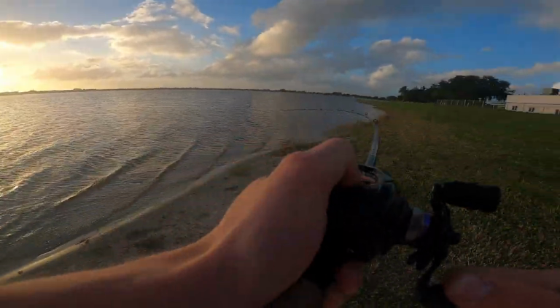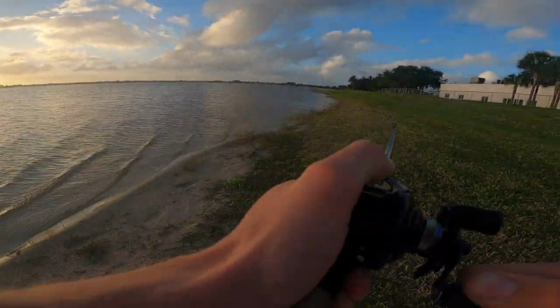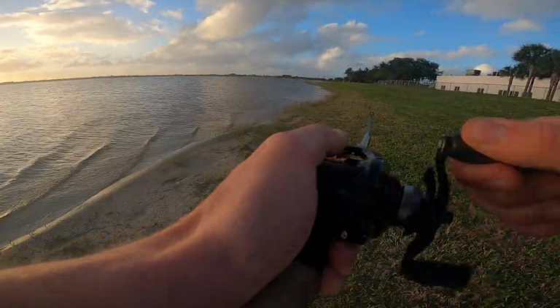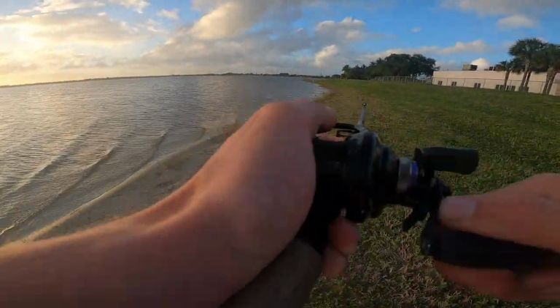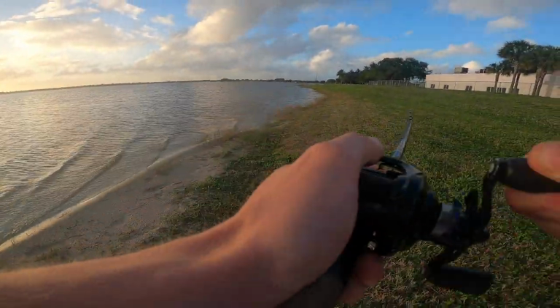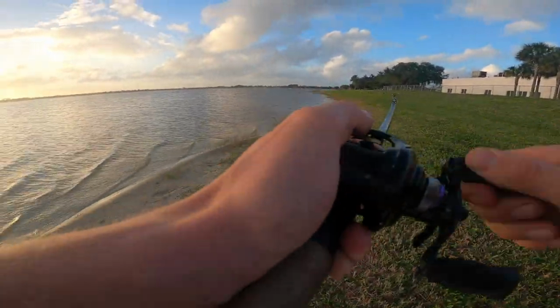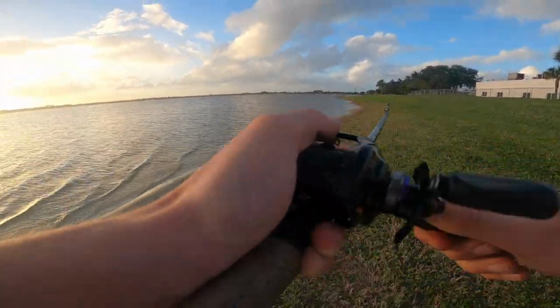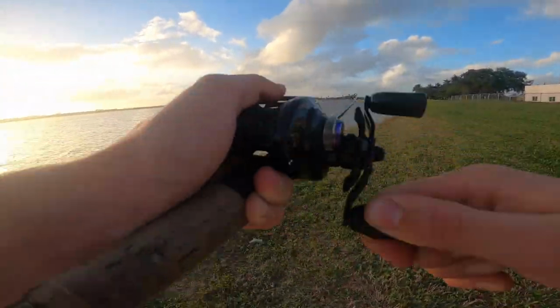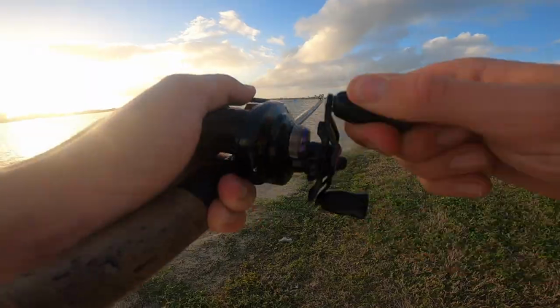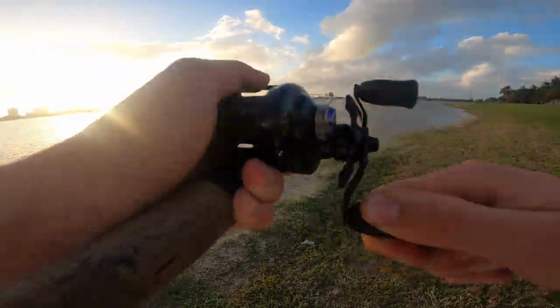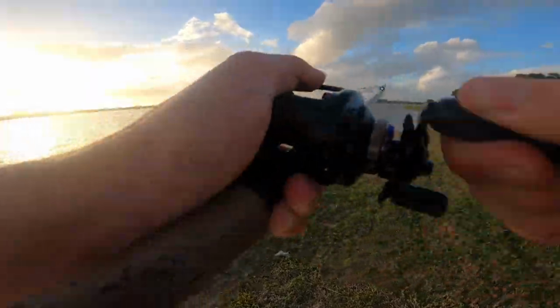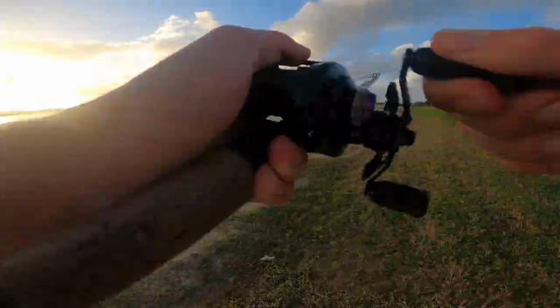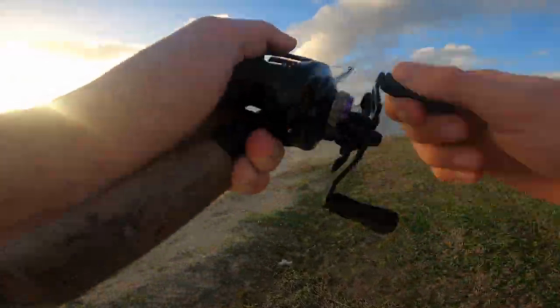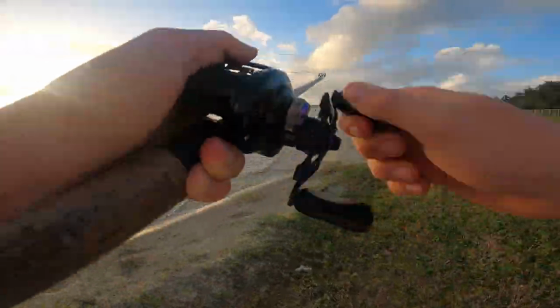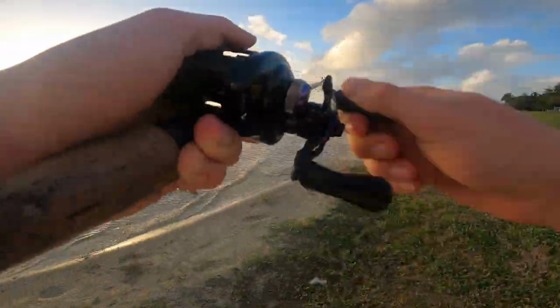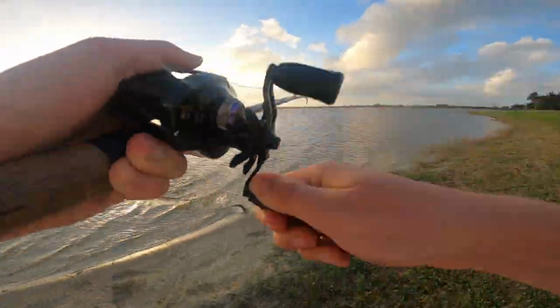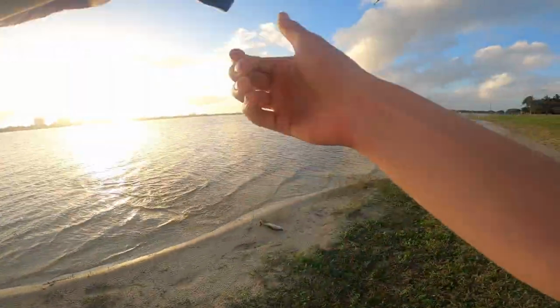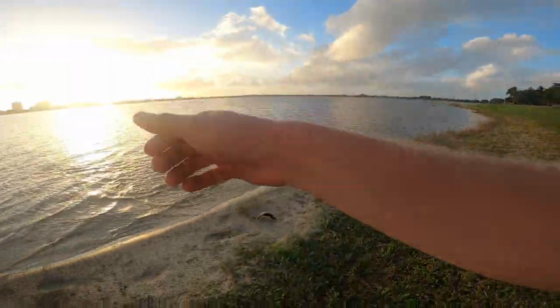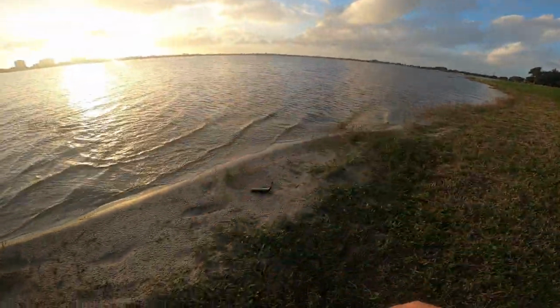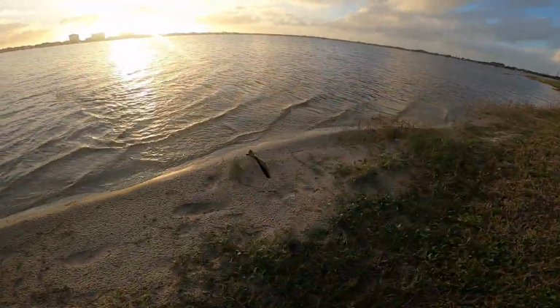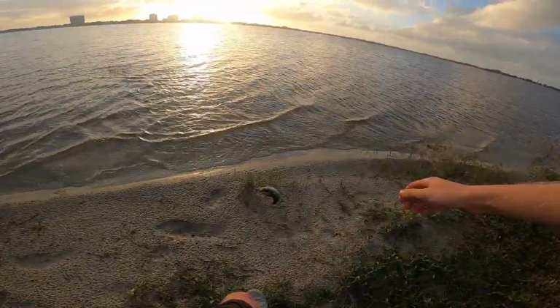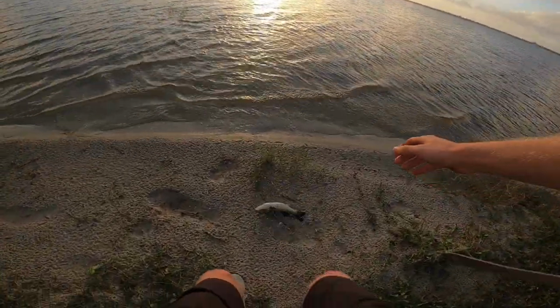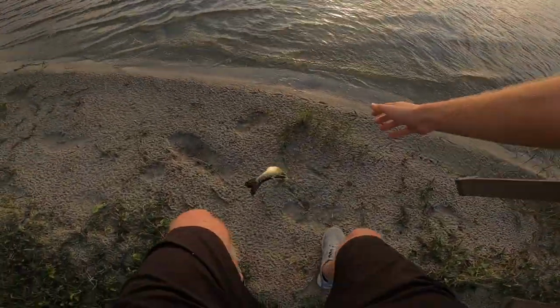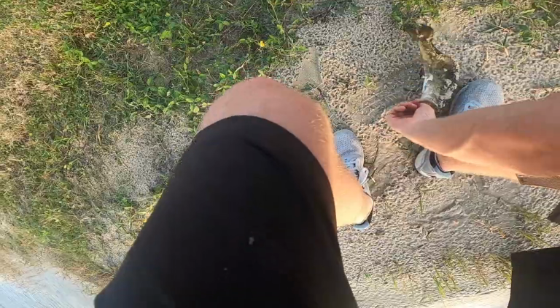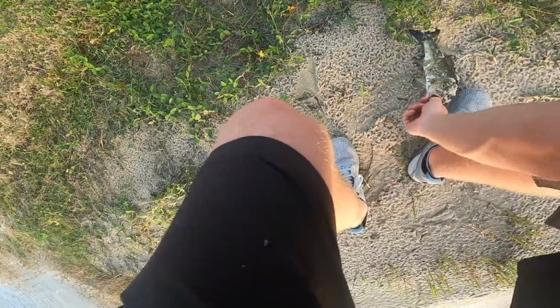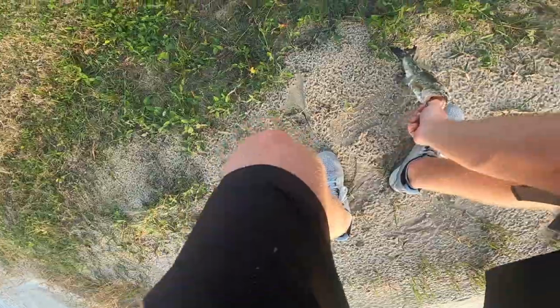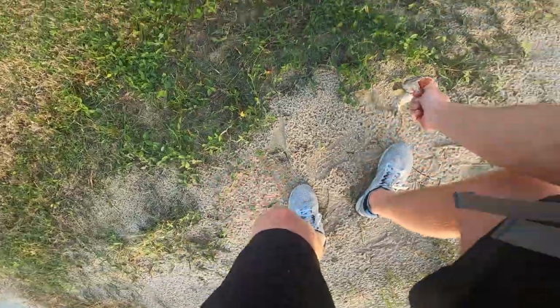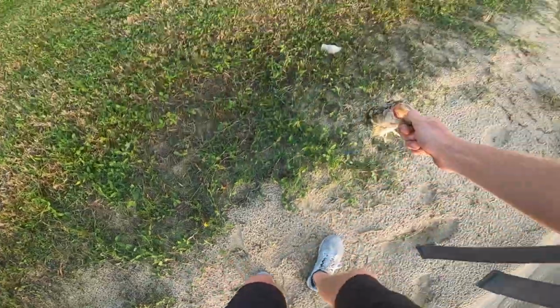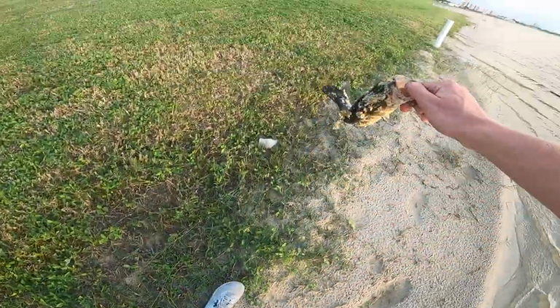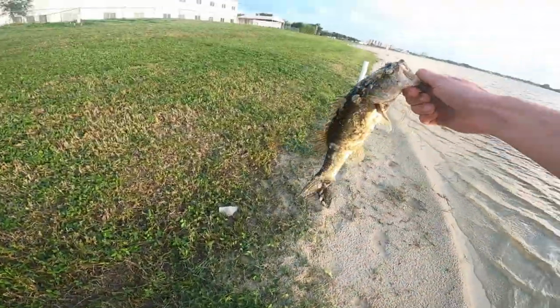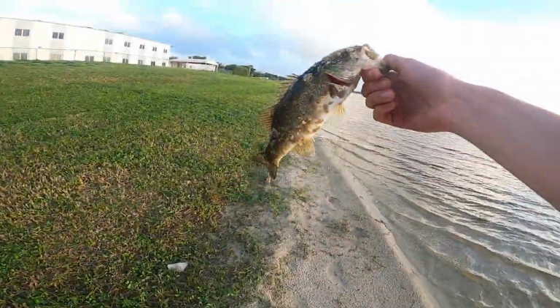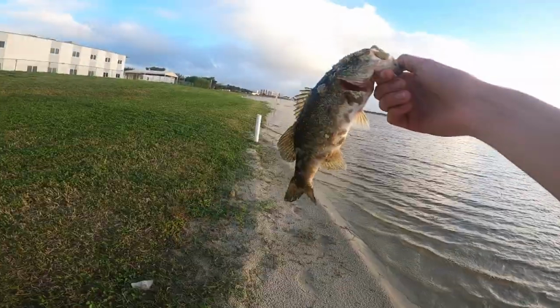There we go — there's a bass. Almost got away. There's a tiny one.